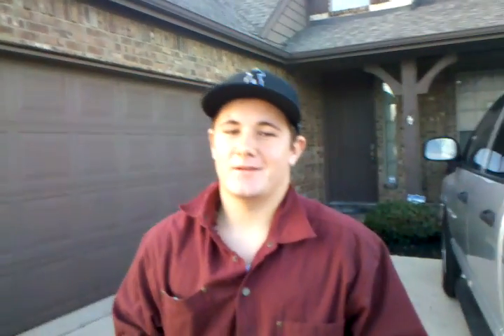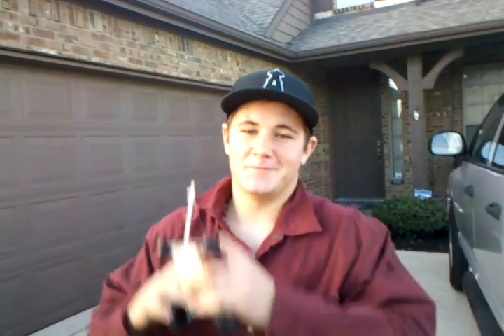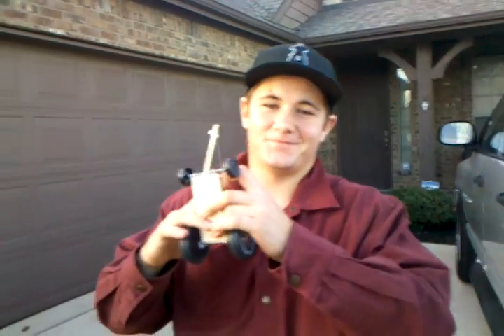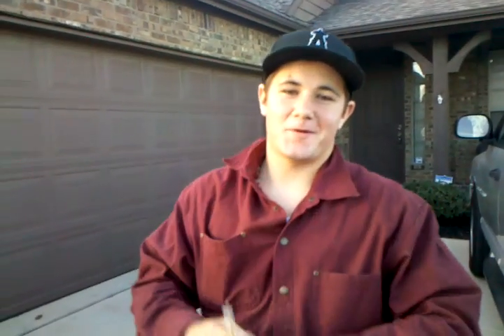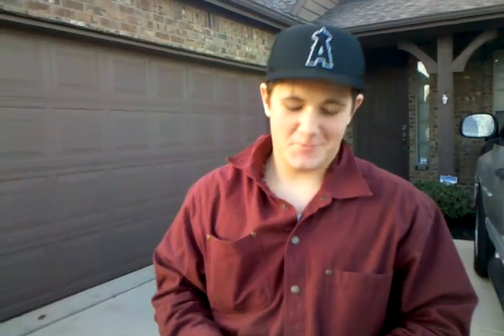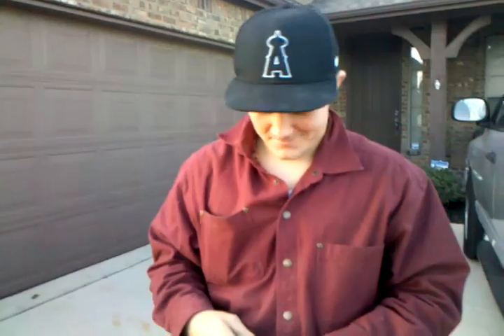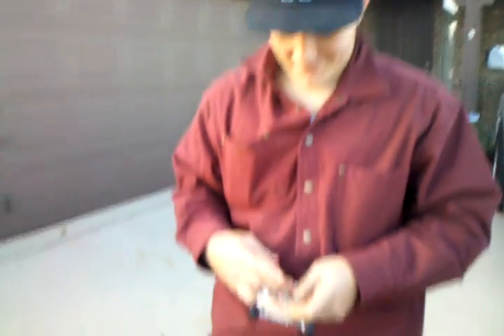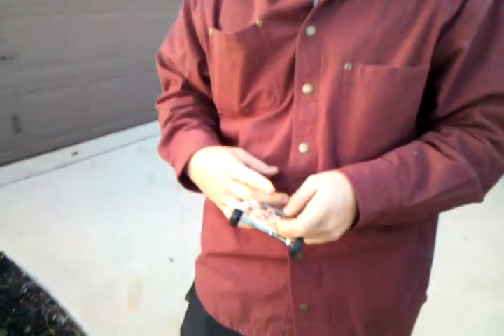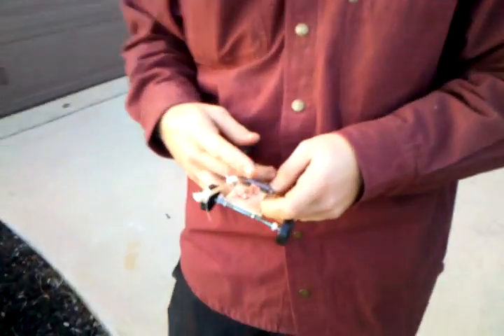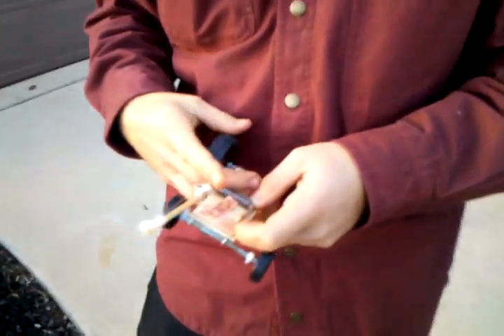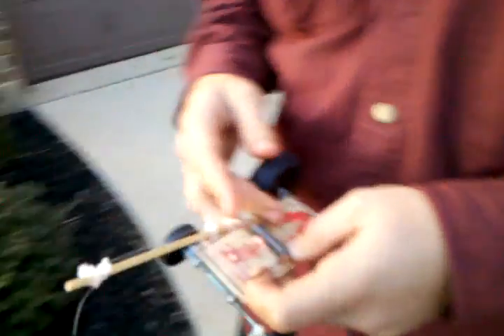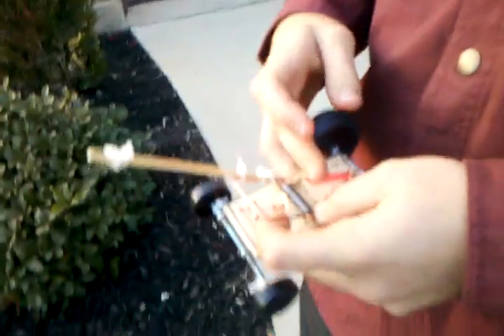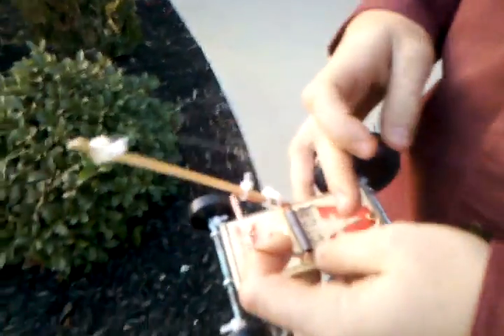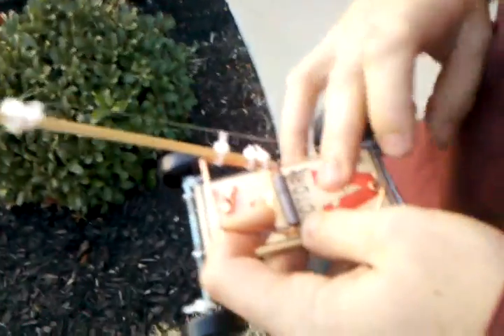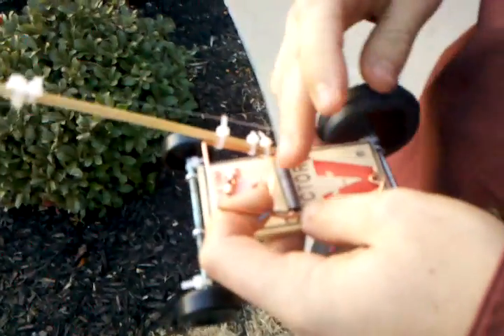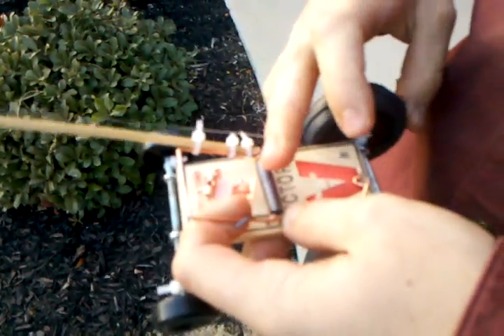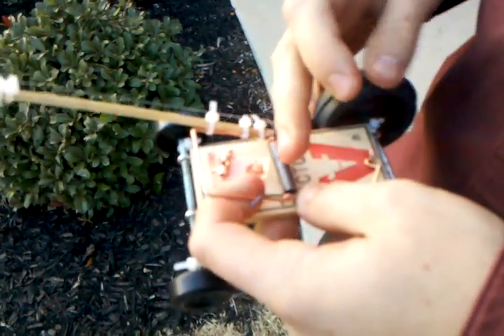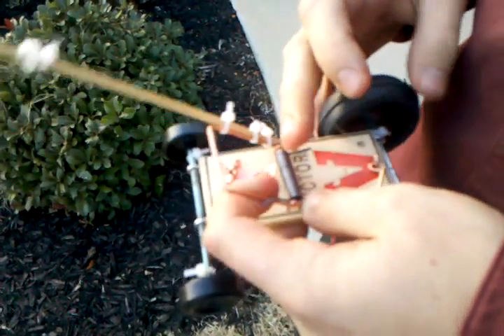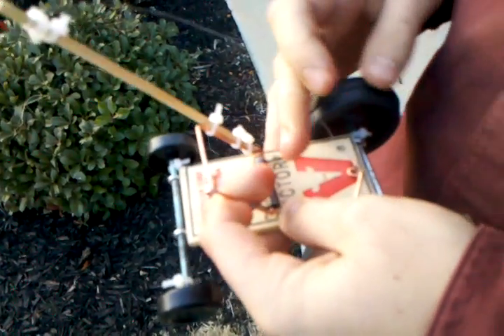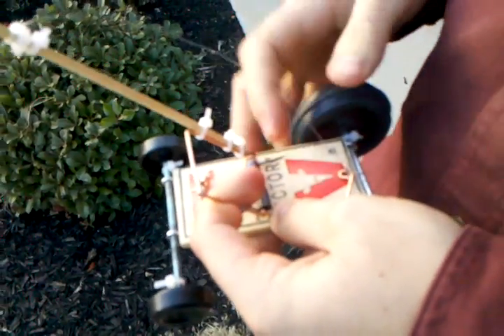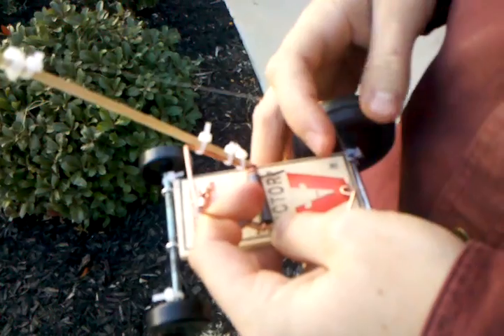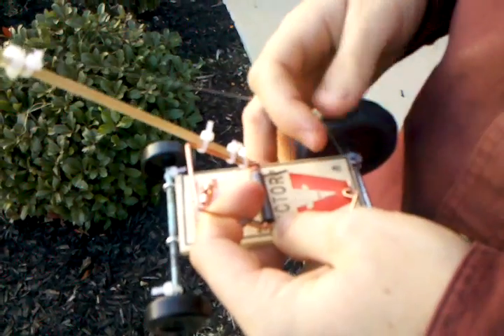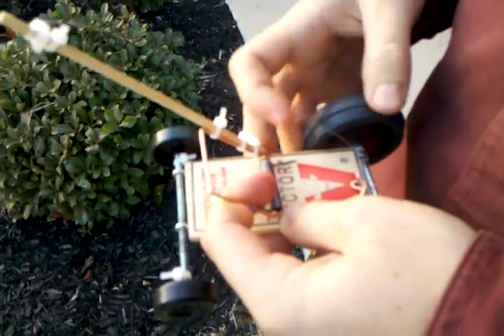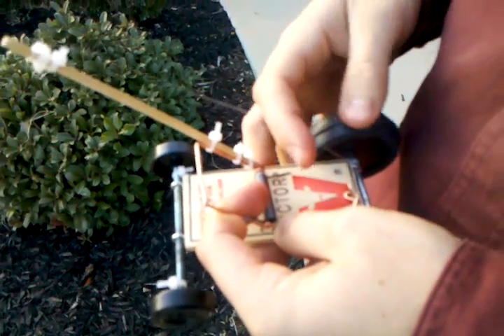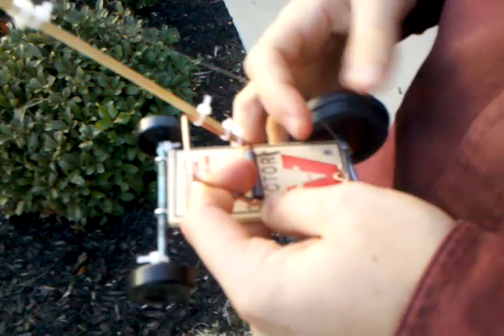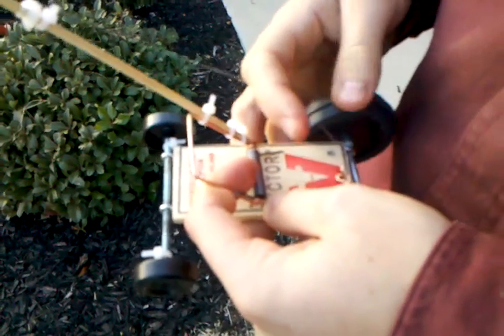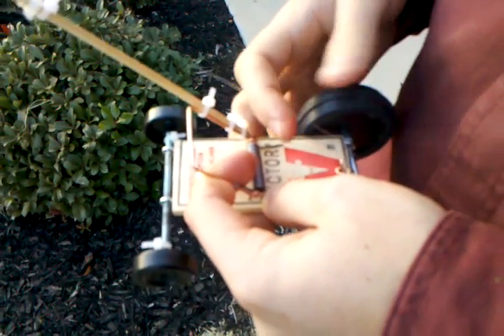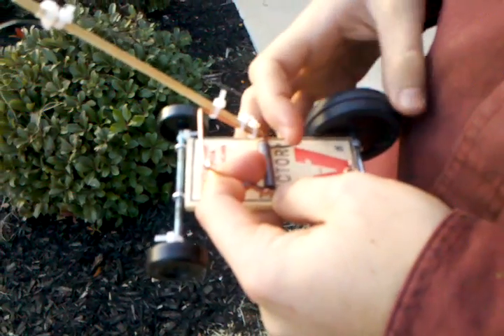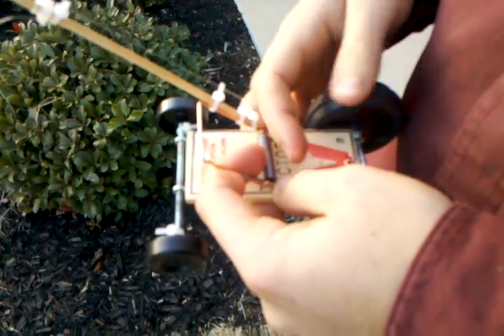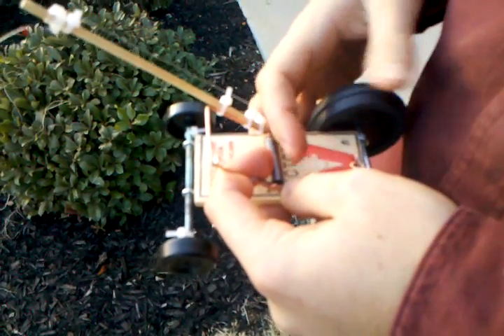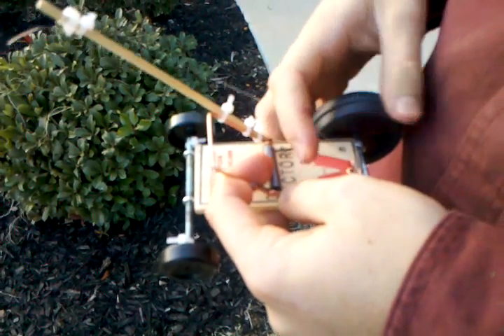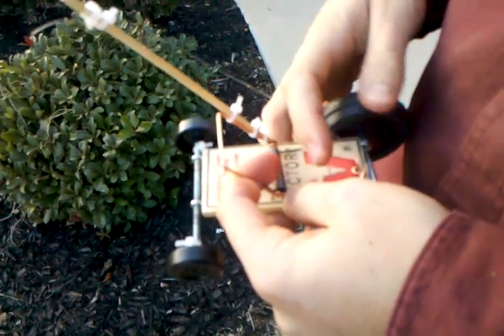Hi, I'm doing my mousetrap car, and I'm winding it up right now. It's a little tricky part. You gotta keep that aligned? No, just wind it up.